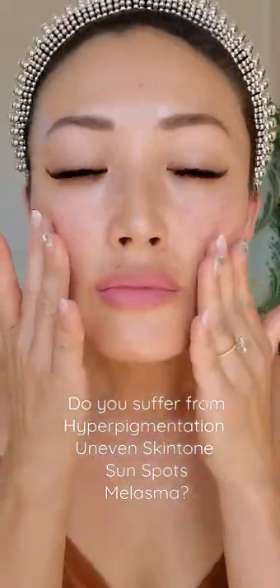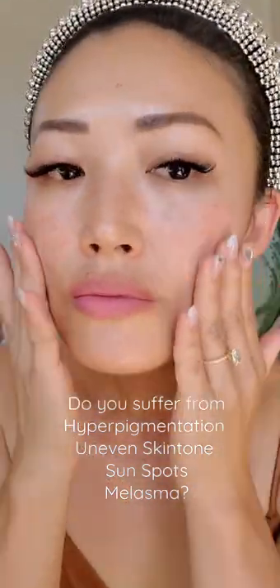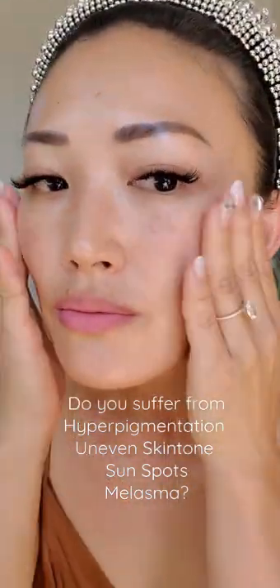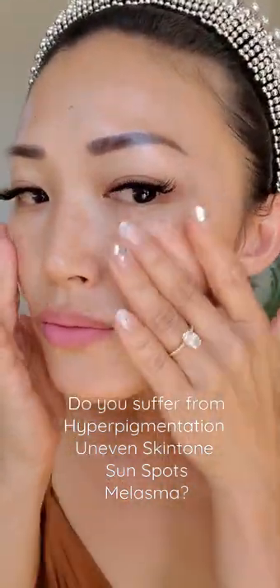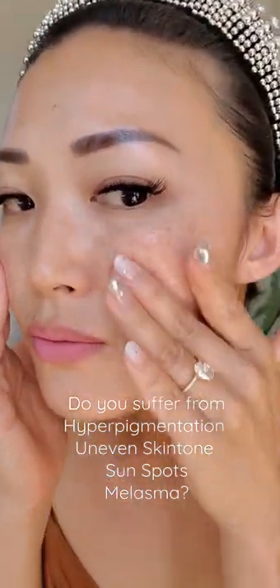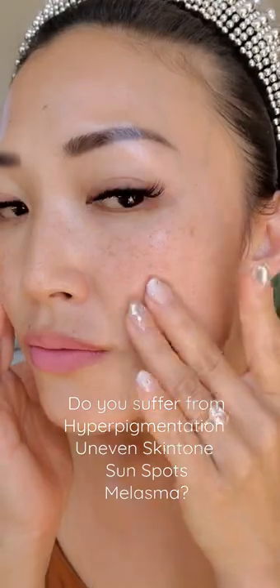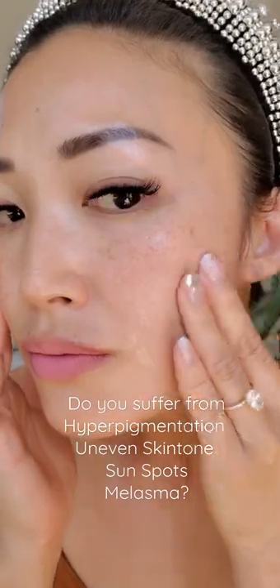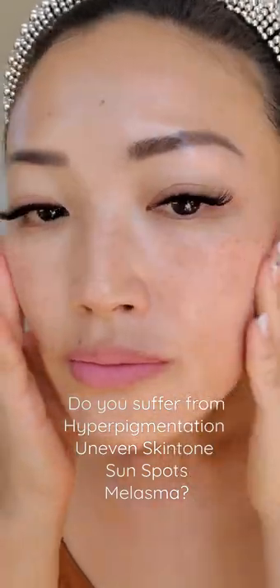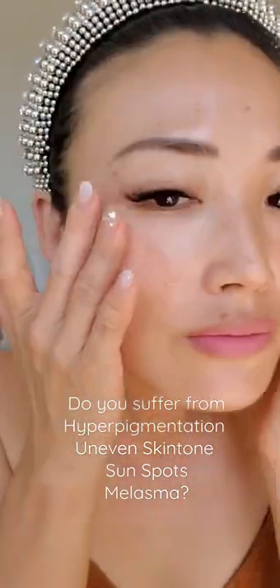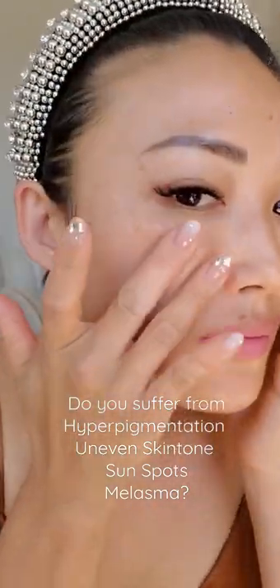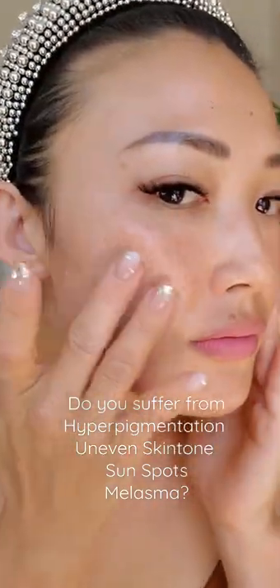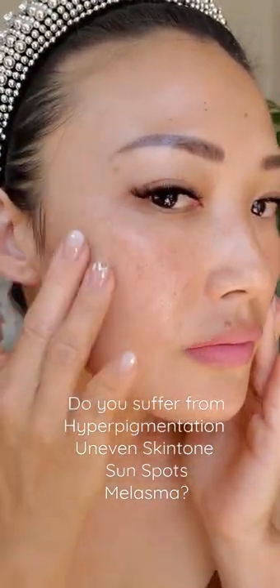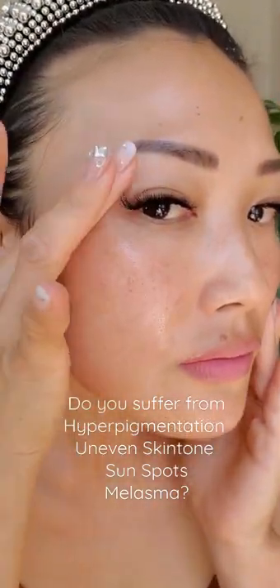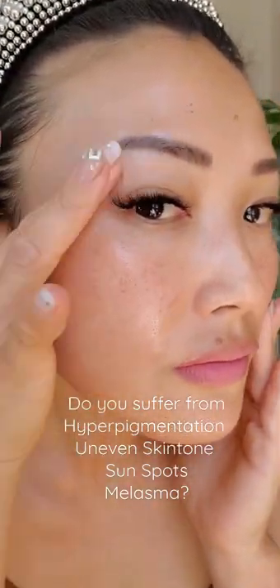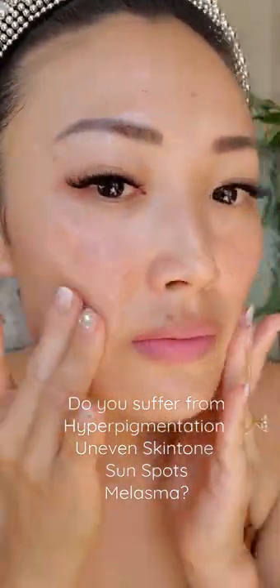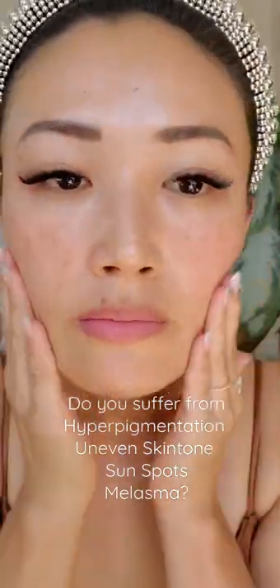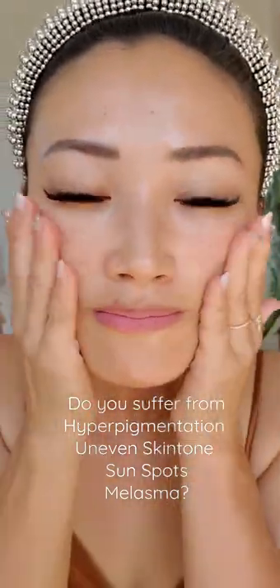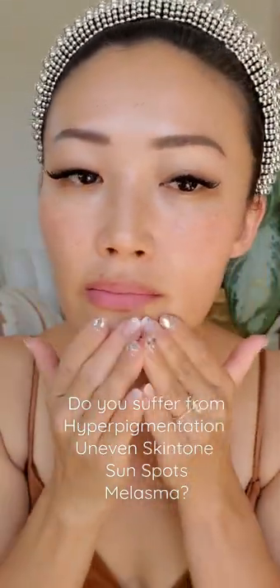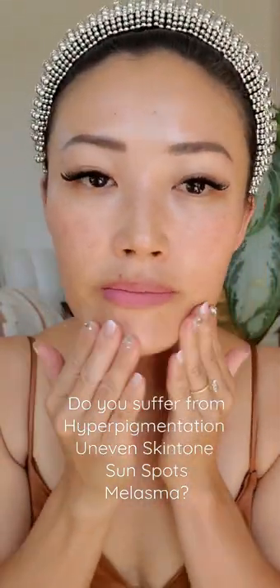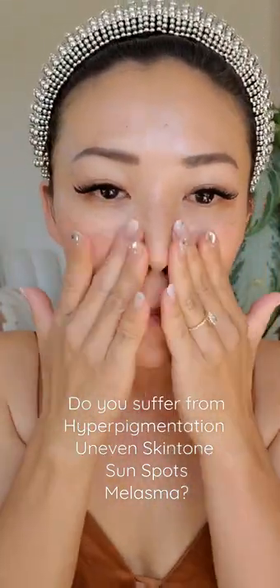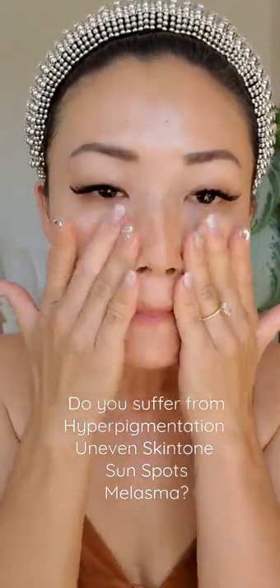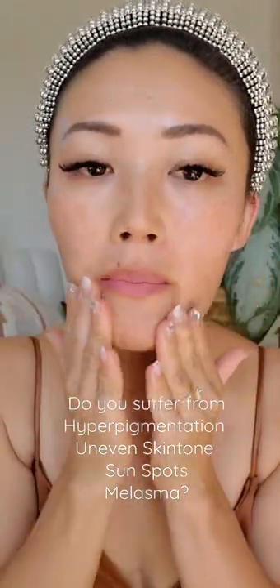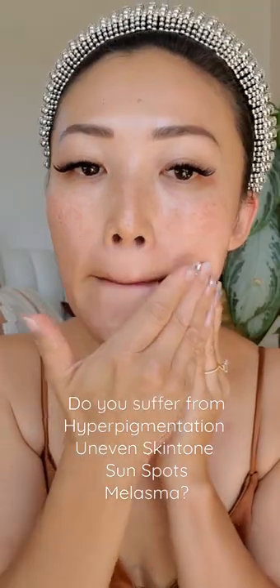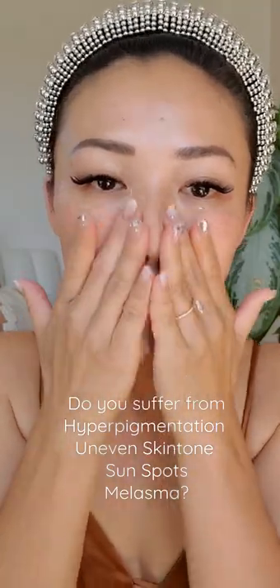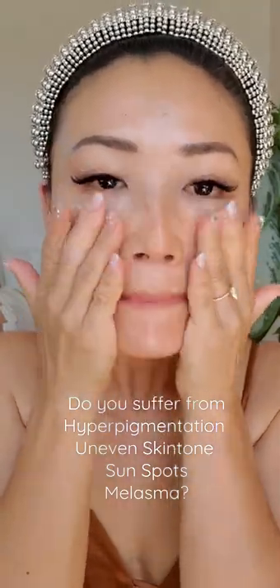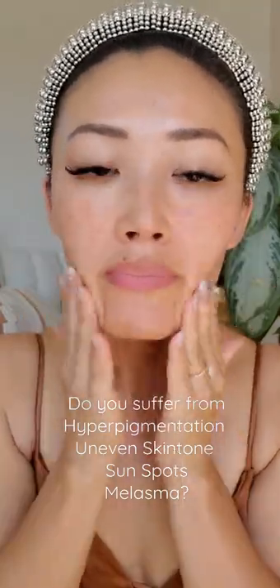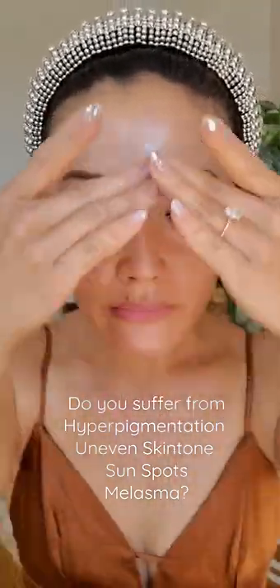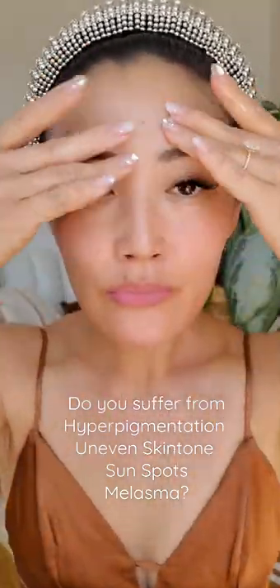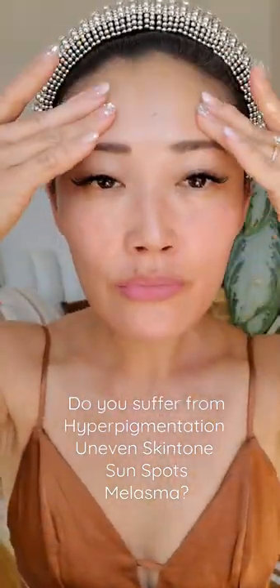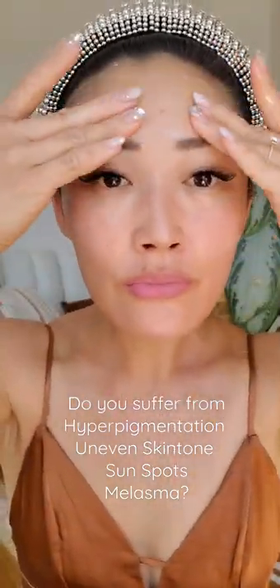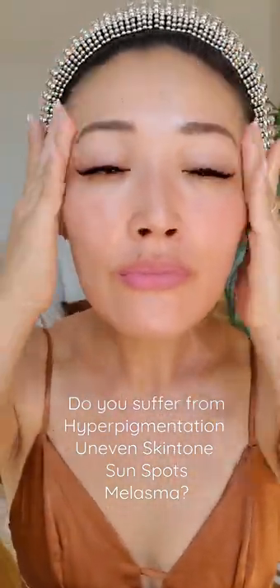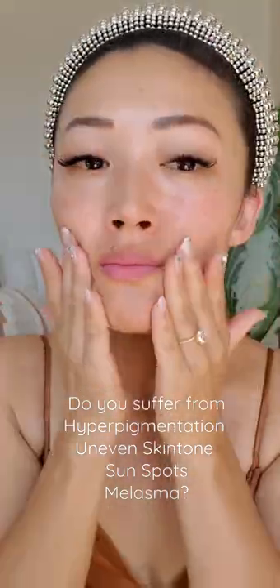It's powered by niacinamide and tripeptide 30, and also has a formula to prevent the appearance of new spots, while a marine extract blend helps support a healthy skin barrier.